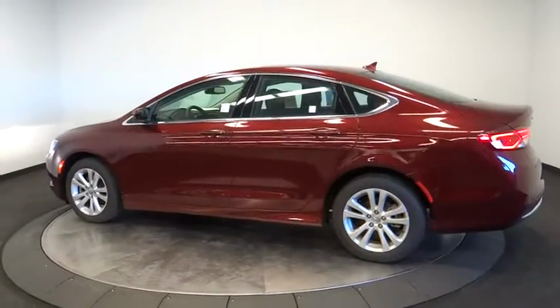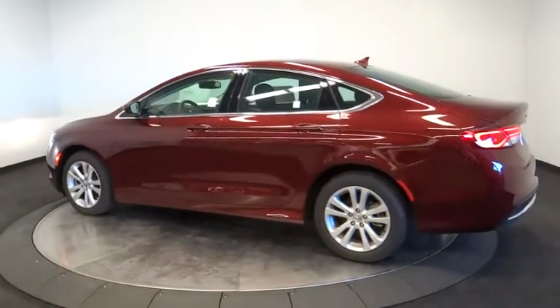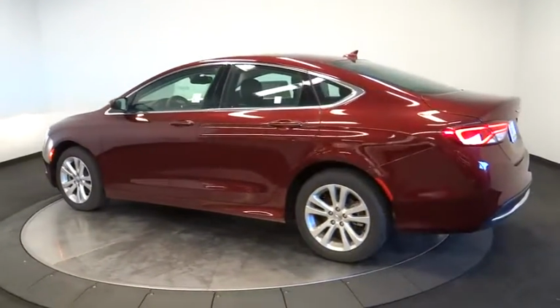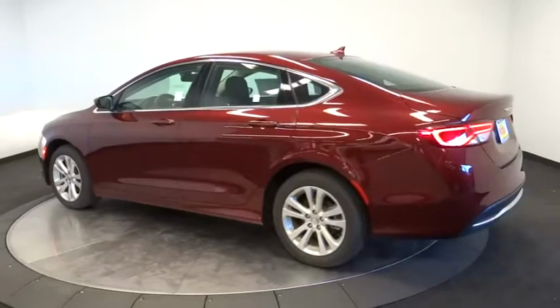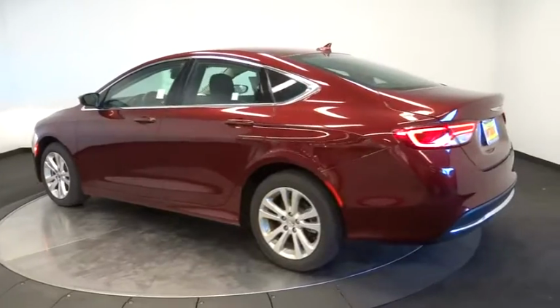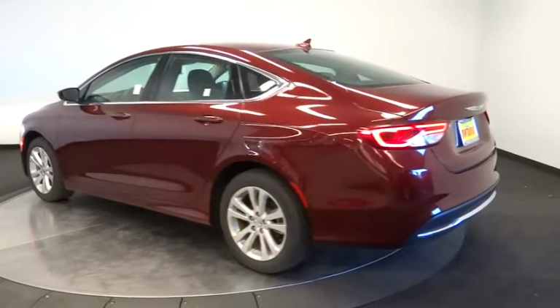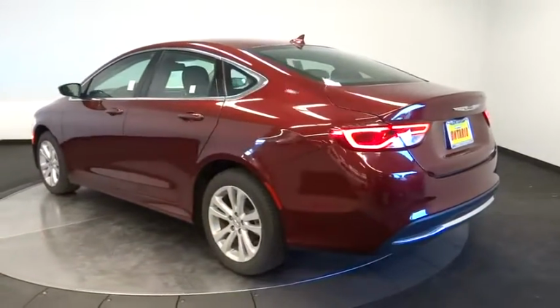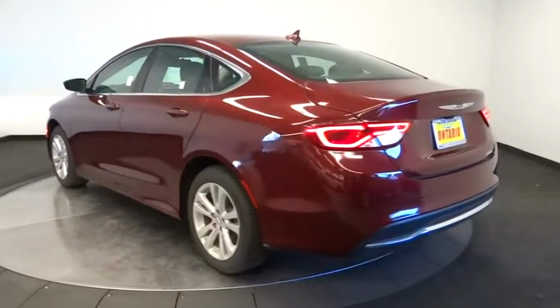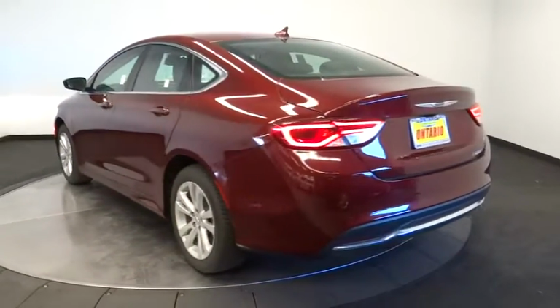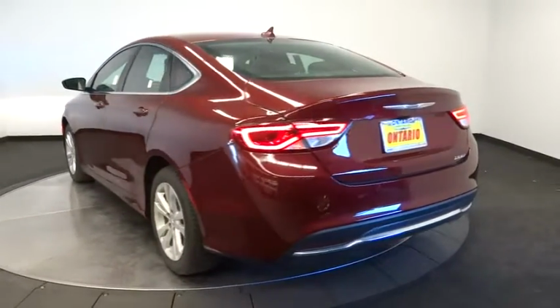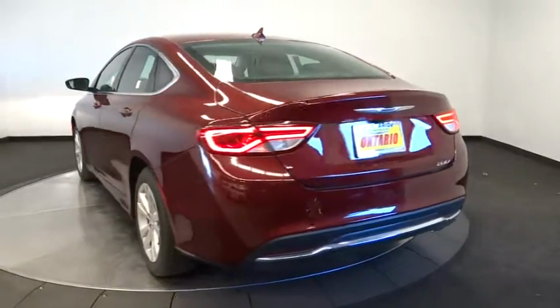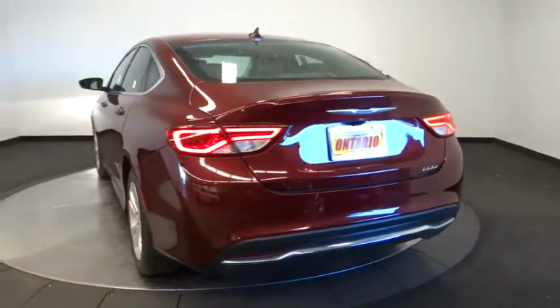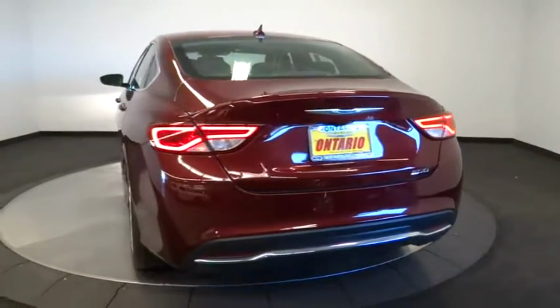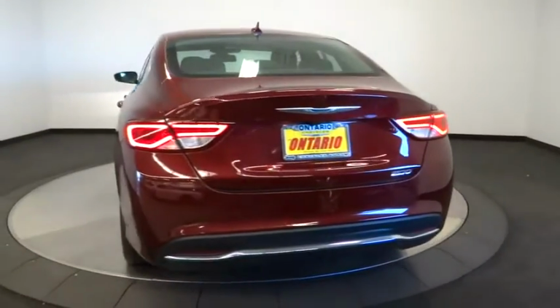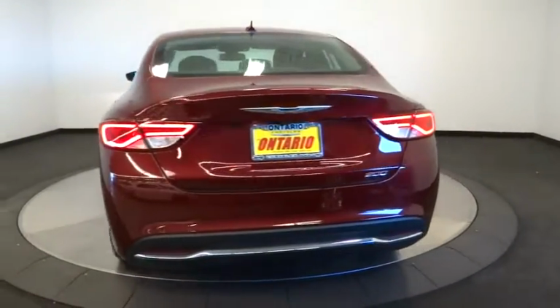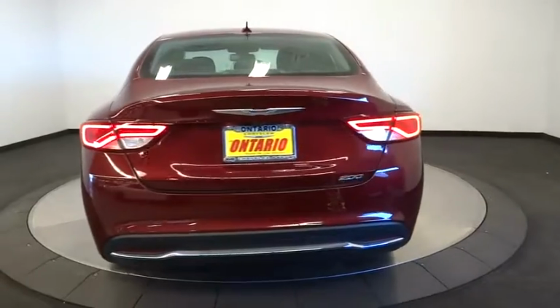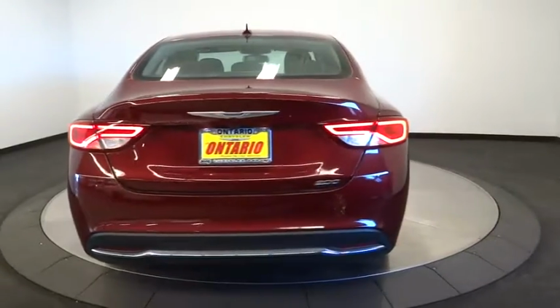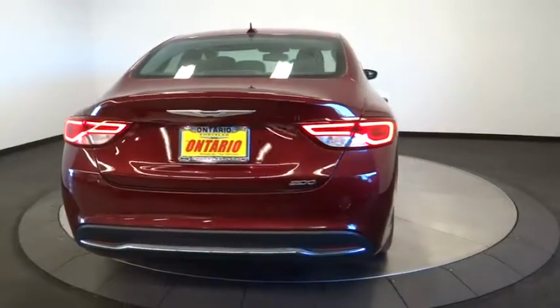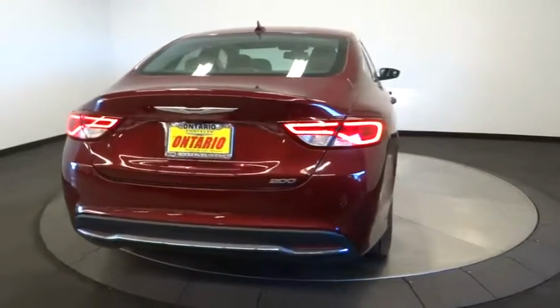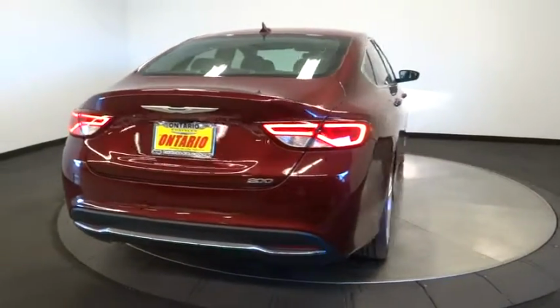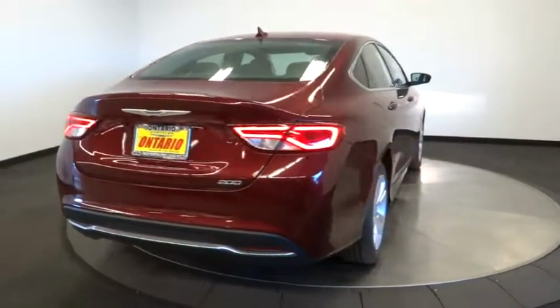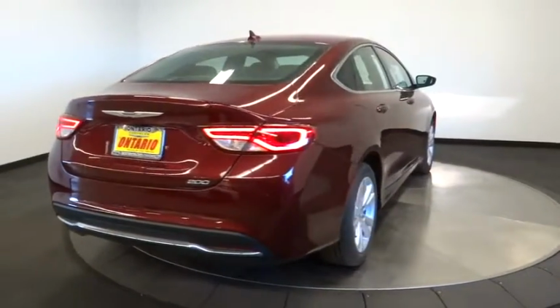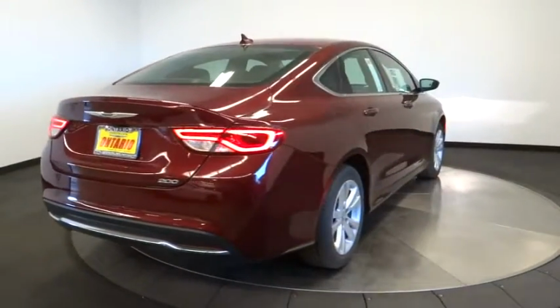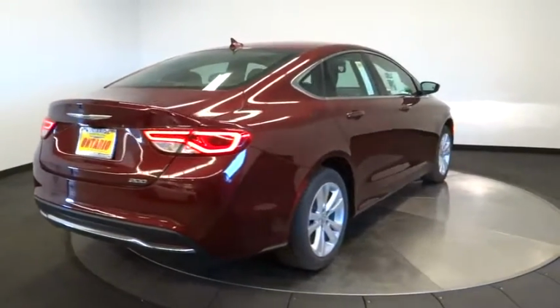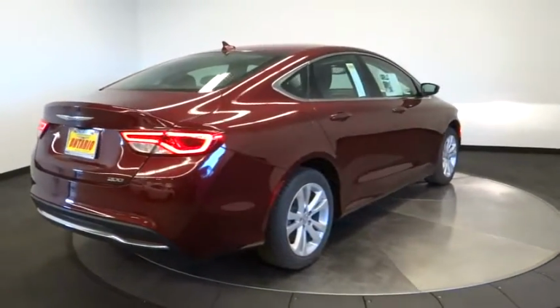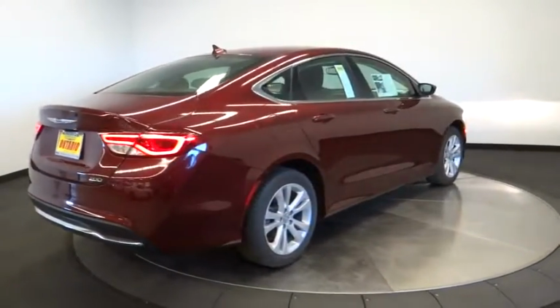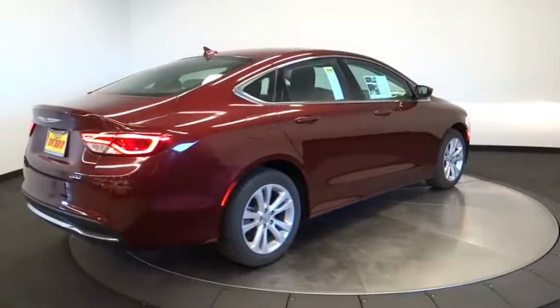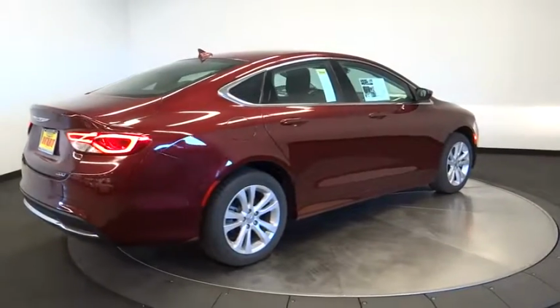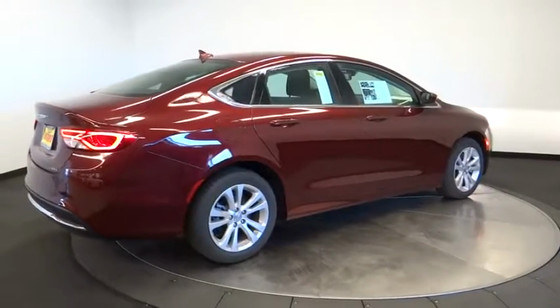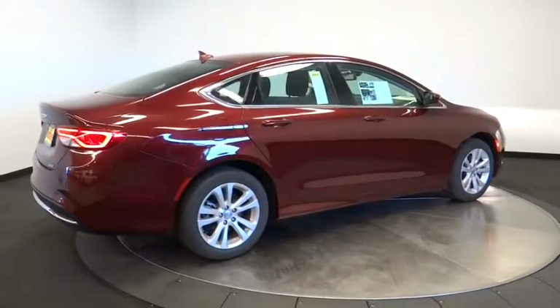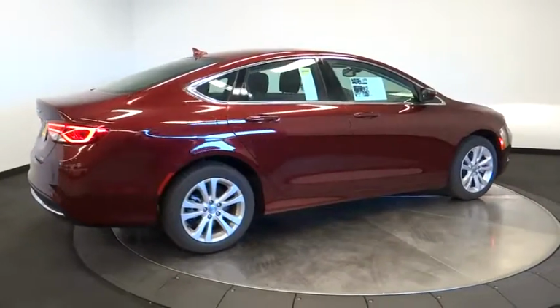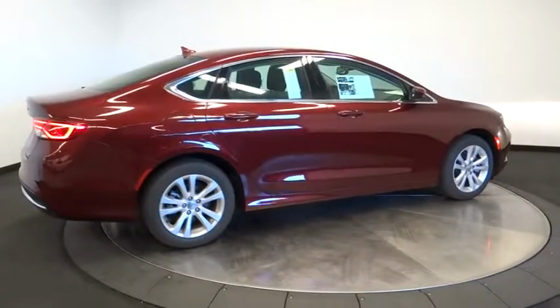Stability control, keyless entry, traction control, steering wheel audio controls, backup camera, anti-lock braking system, Bluetooth, power steering, adjustable steering wheel, four-wheel disc brakes, aluminum wheels, keyless start, cruise control.